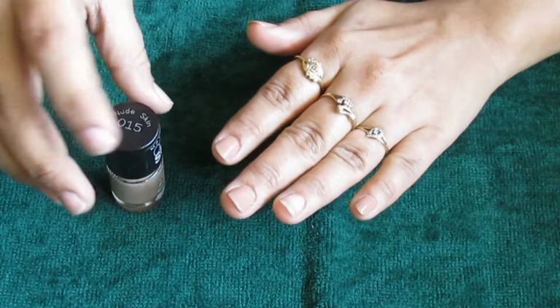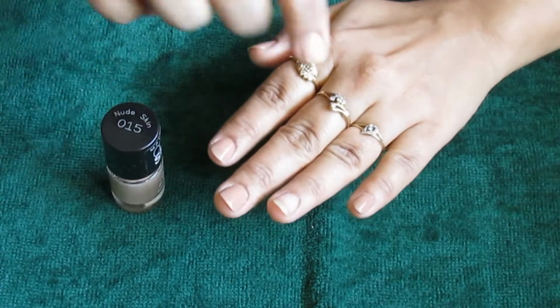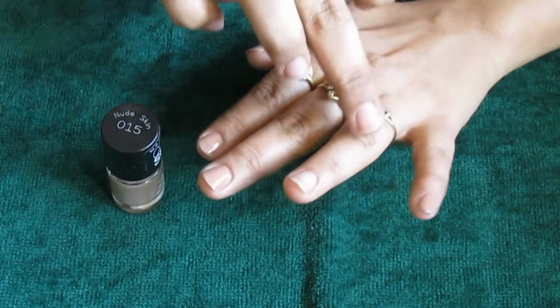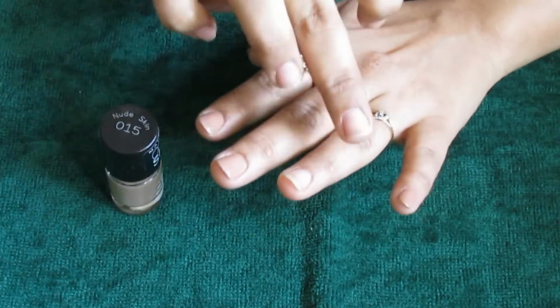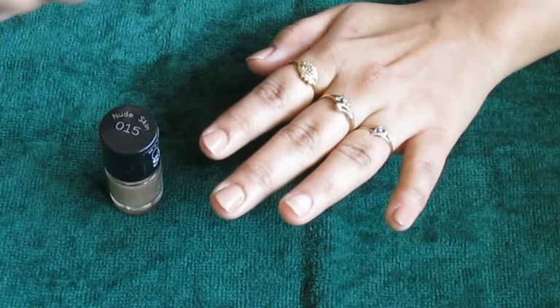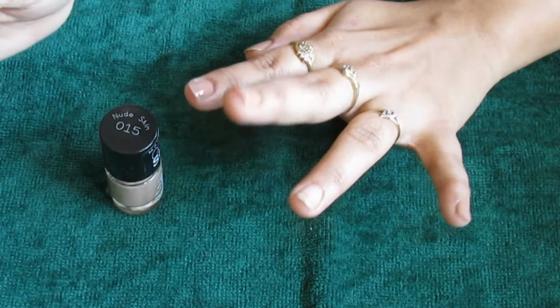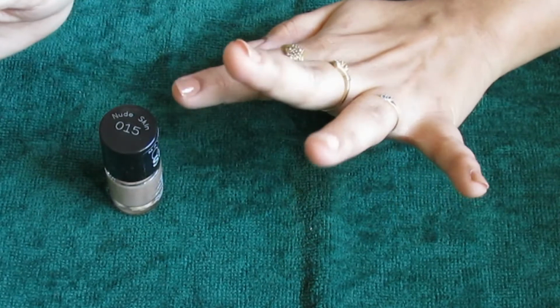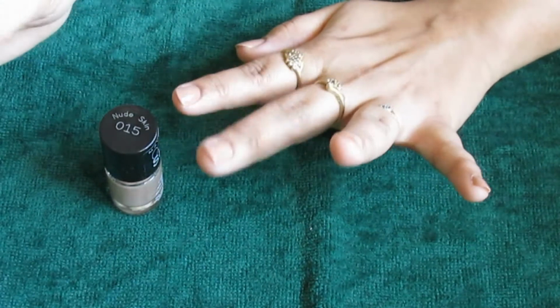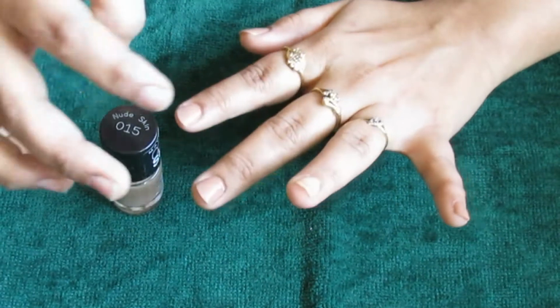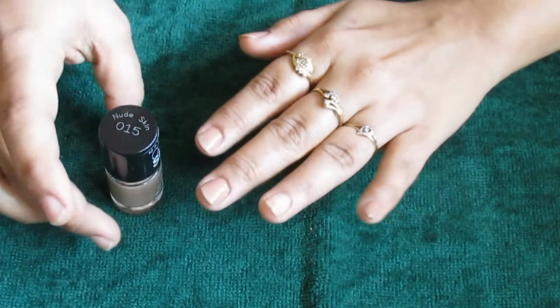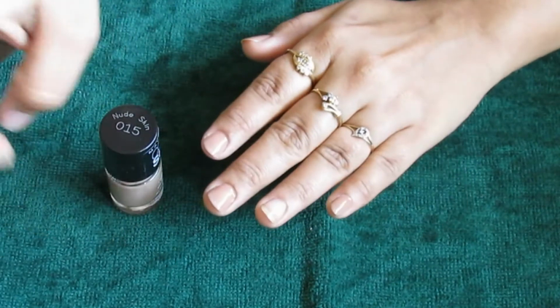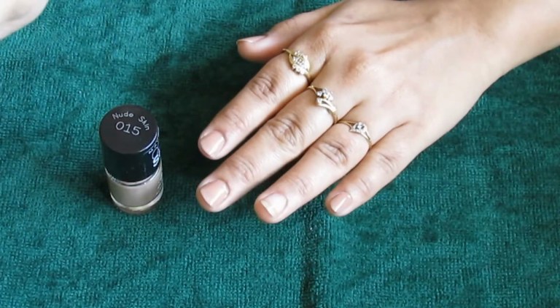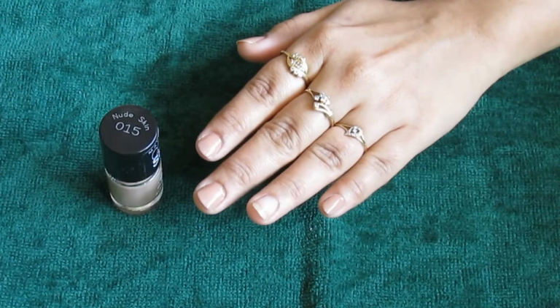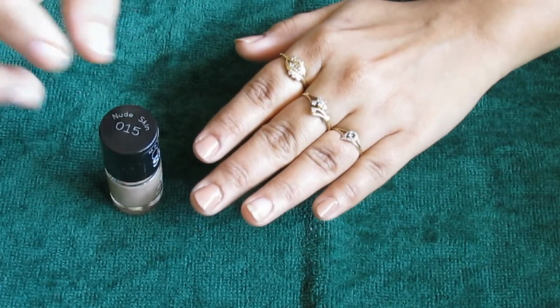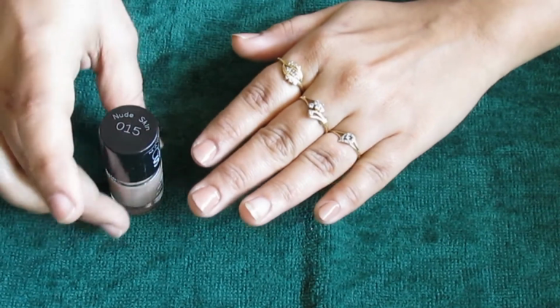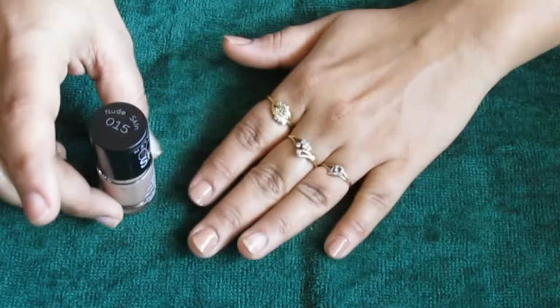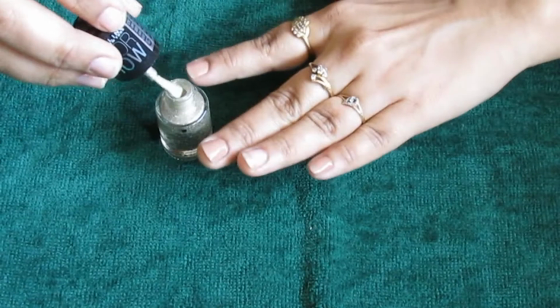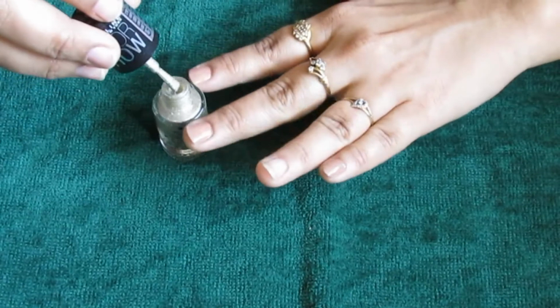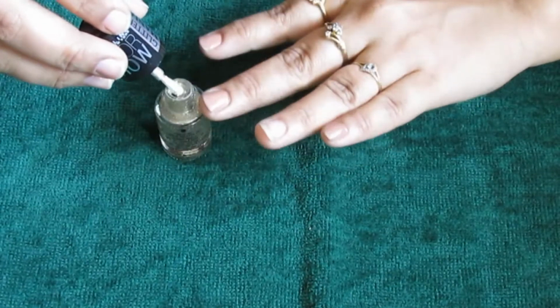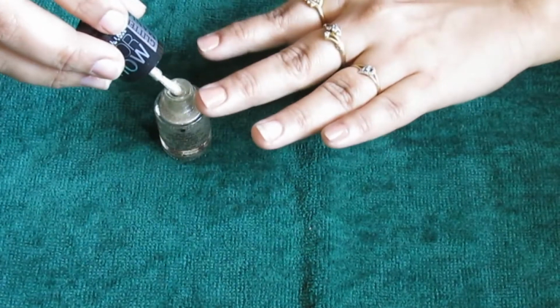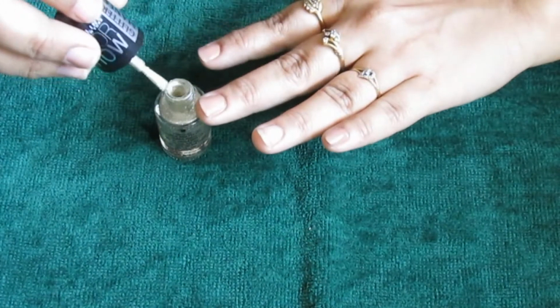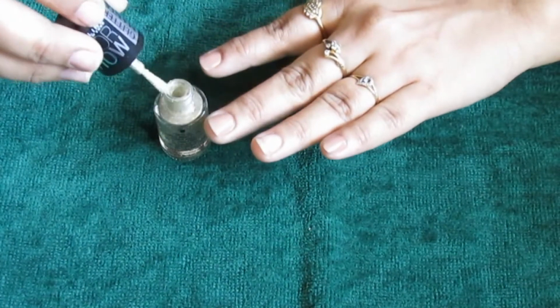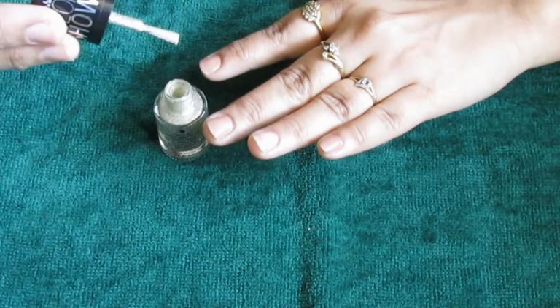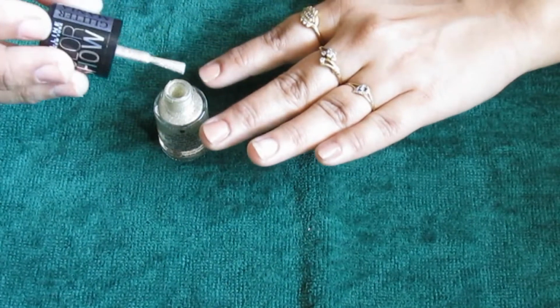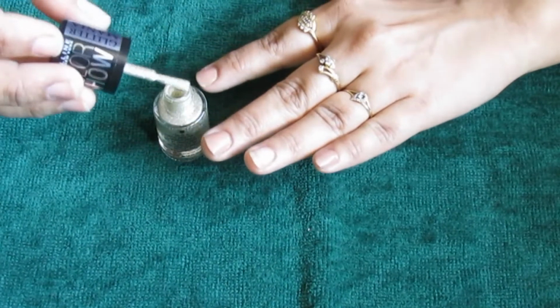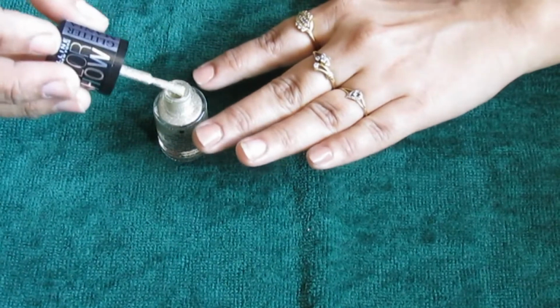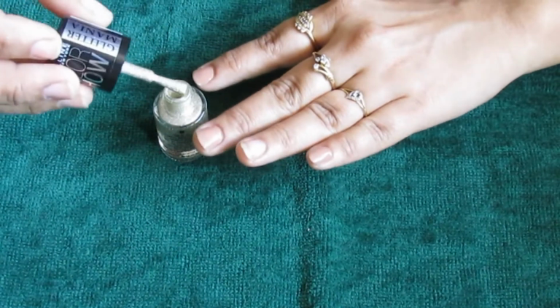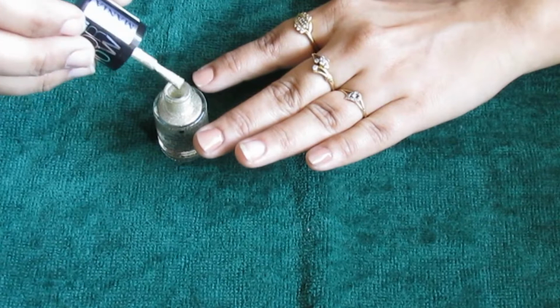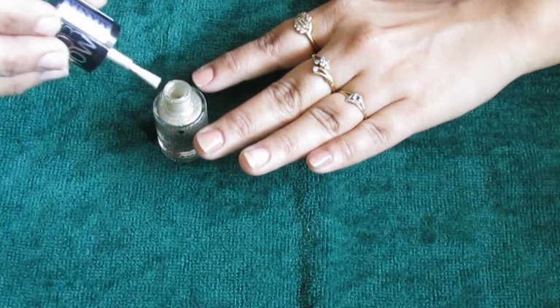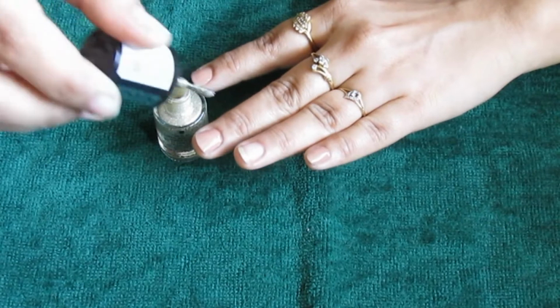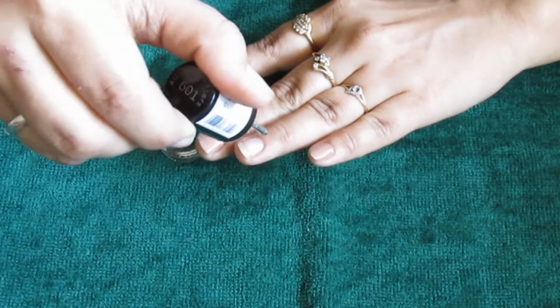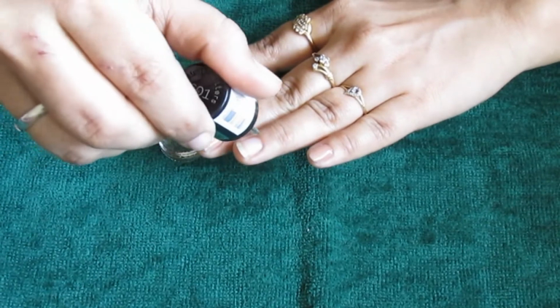I've left one finger bare — on that finger I'm going to apply the glitter nail color. So on the remaining finger I'm applying the Glitter Mania nail color as the accent.